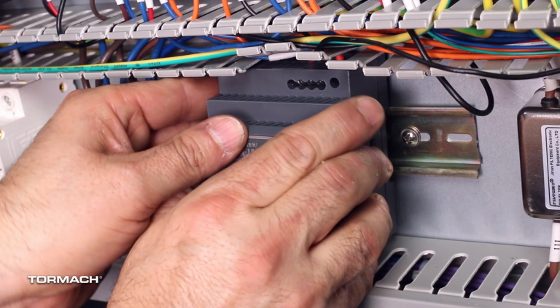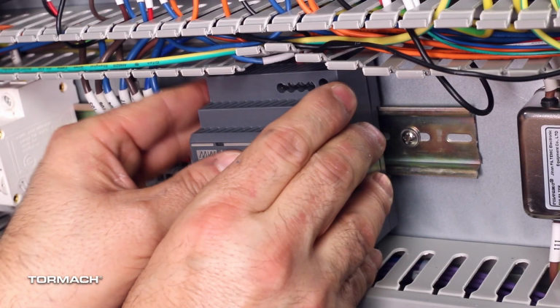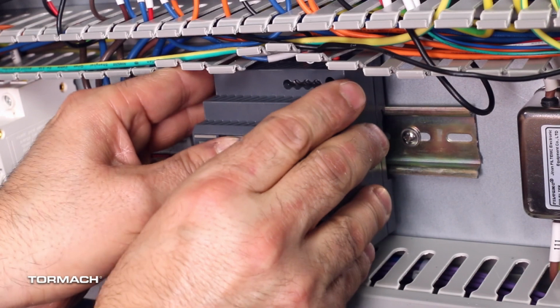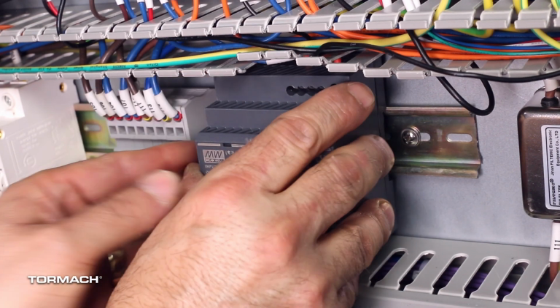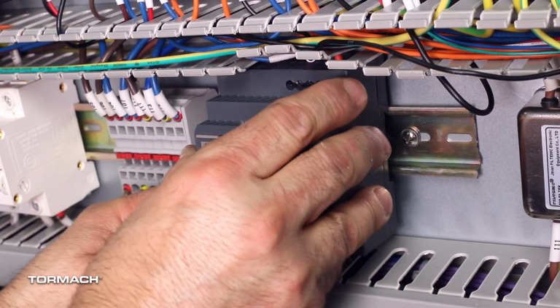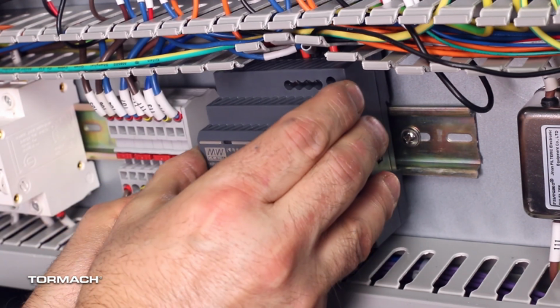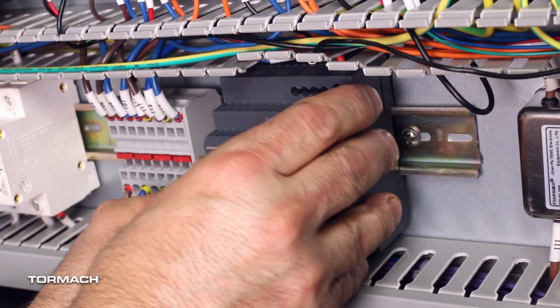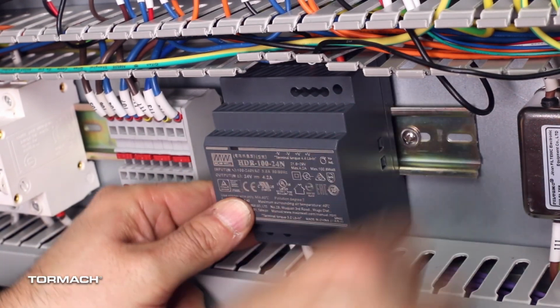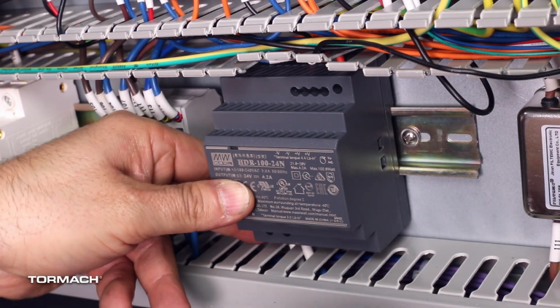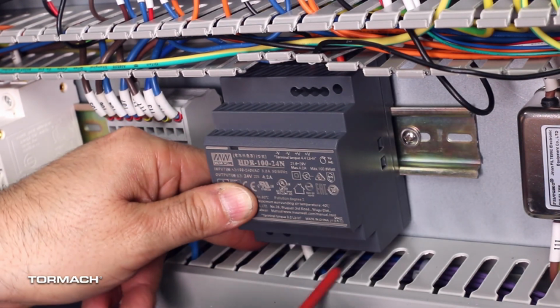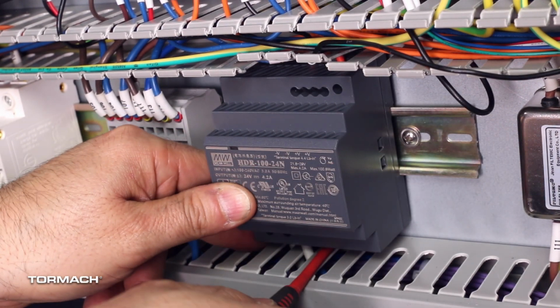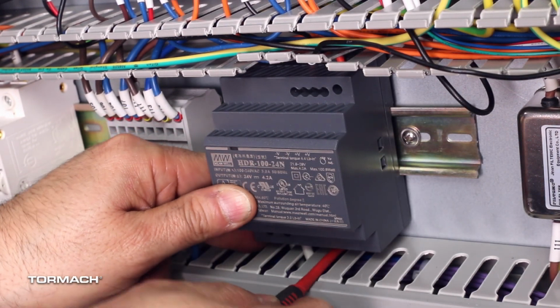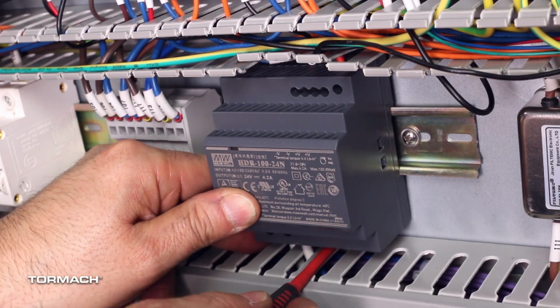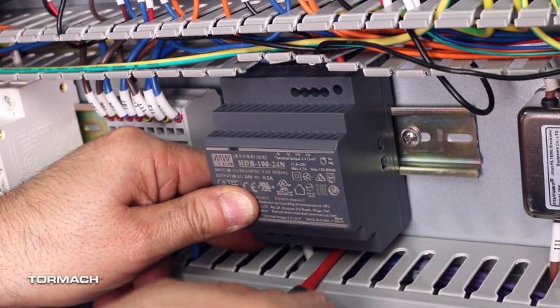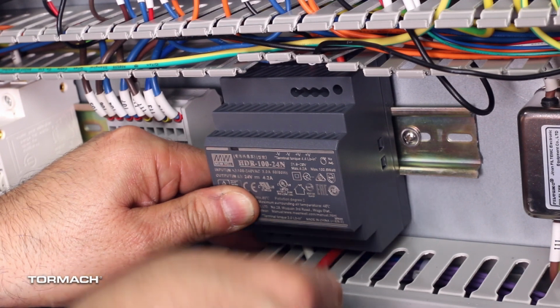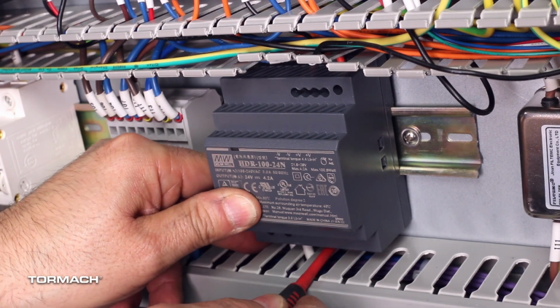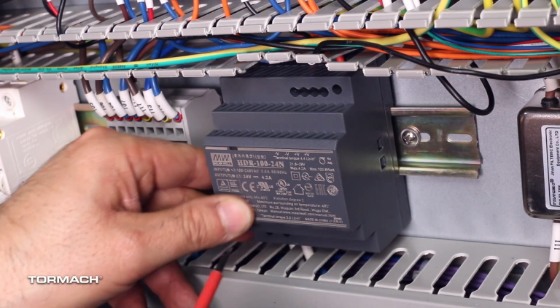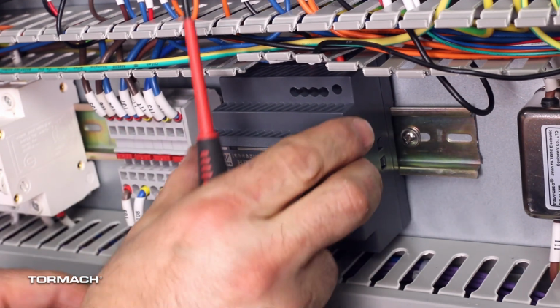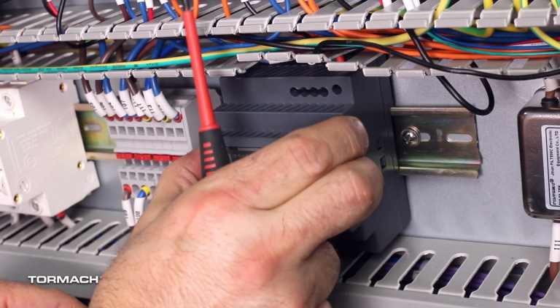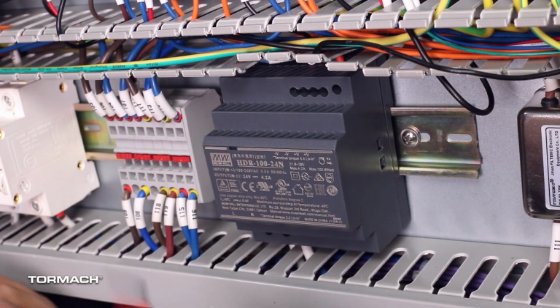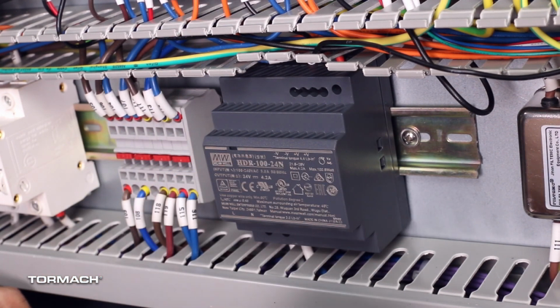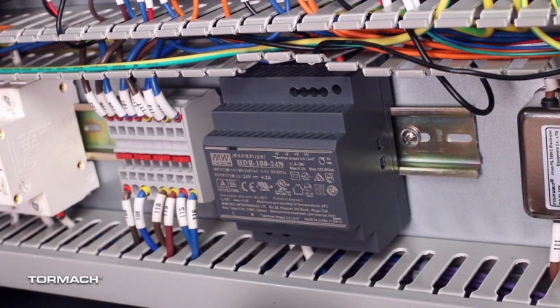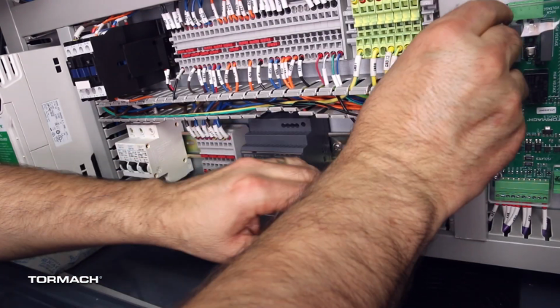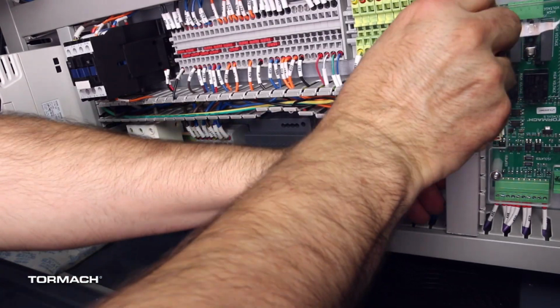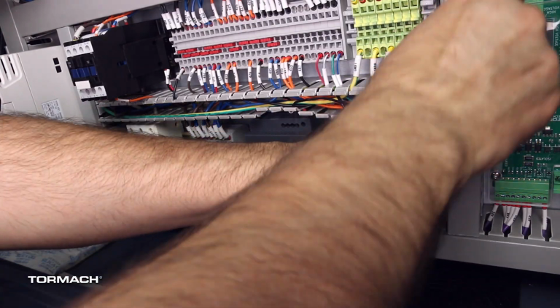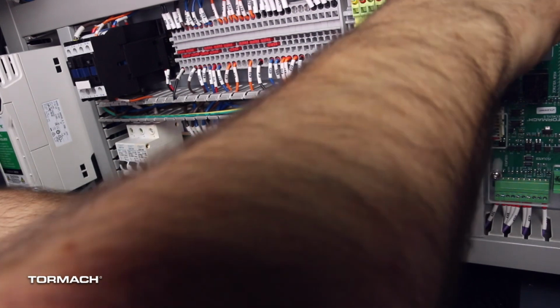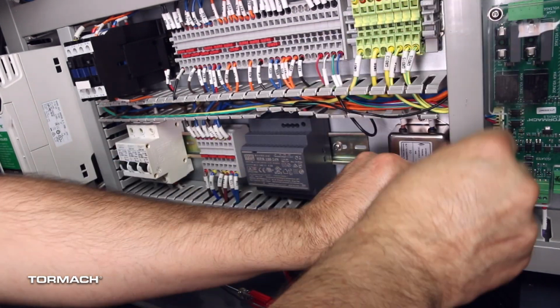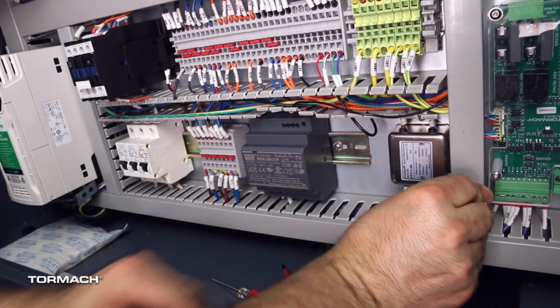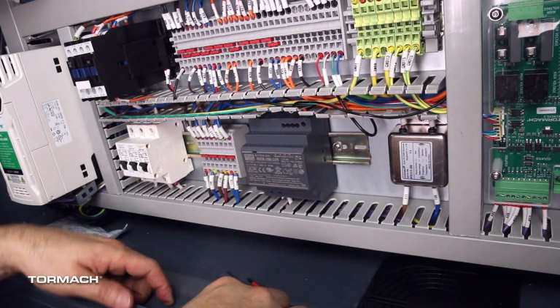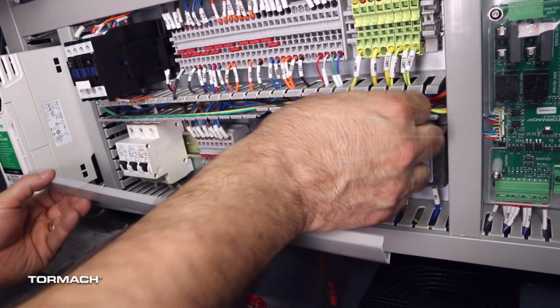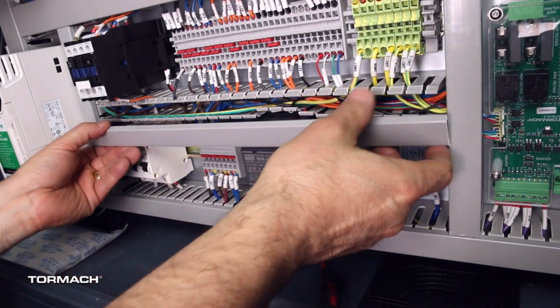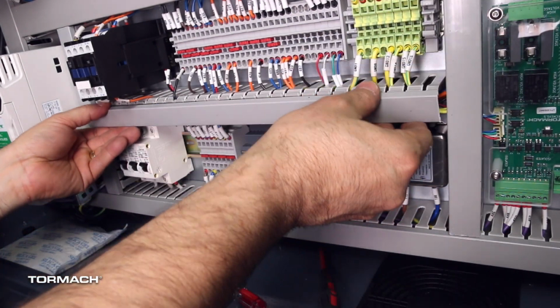With the DIN rail clip open, tilt the new power supply onto the rail and then secure the clip. Give the power supply a slight tug to see if it's secure. Then tuck the power supply wires into the wire troughs and reinstall the troughs.